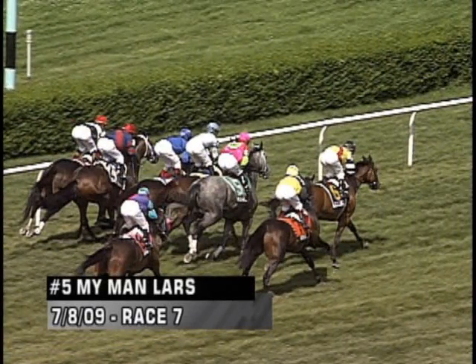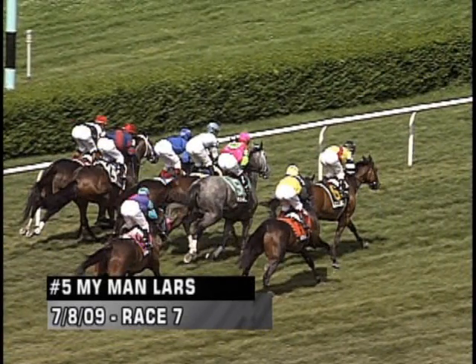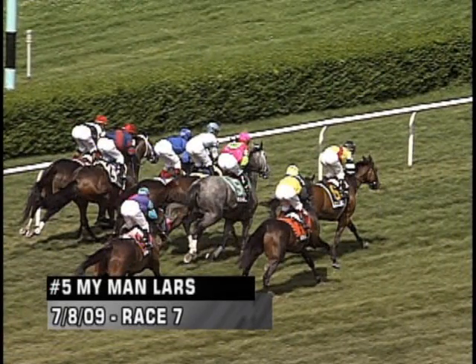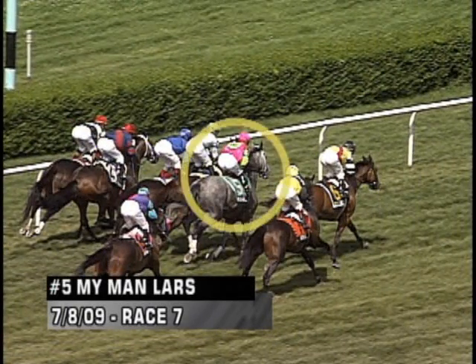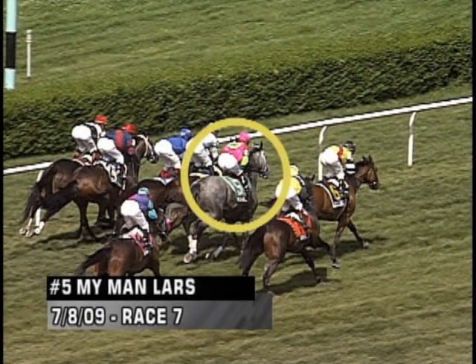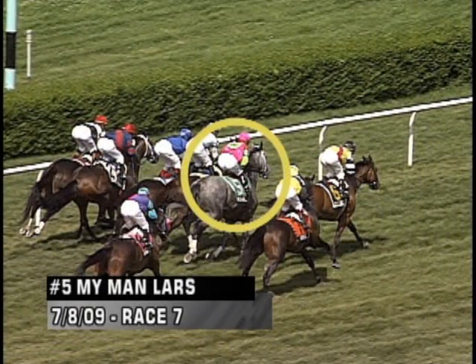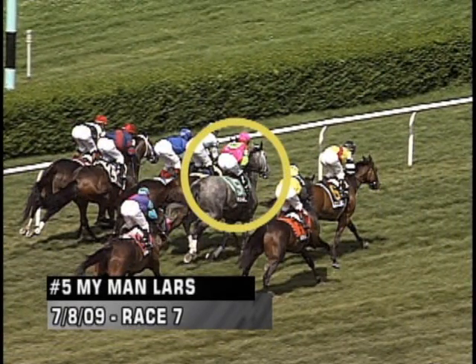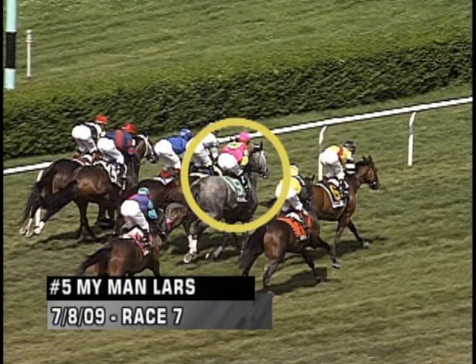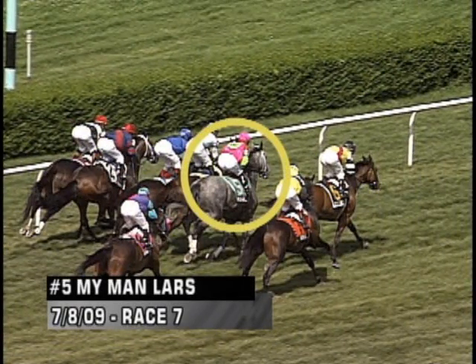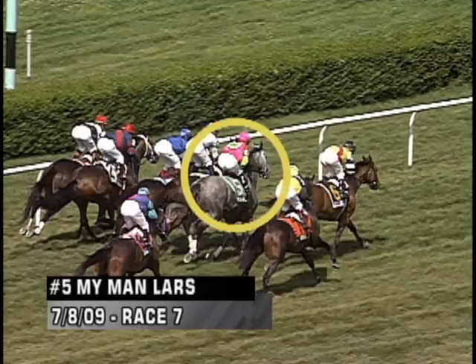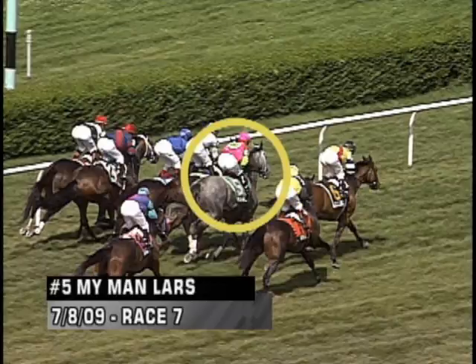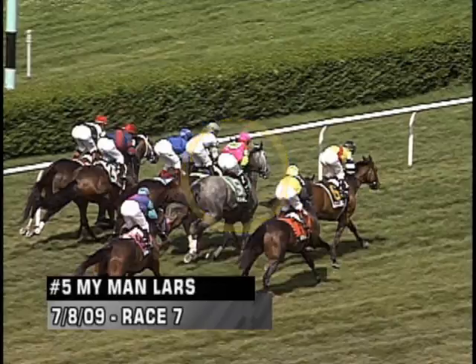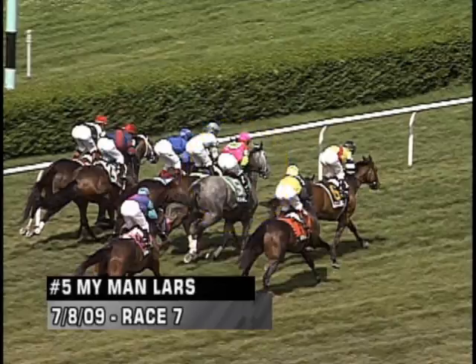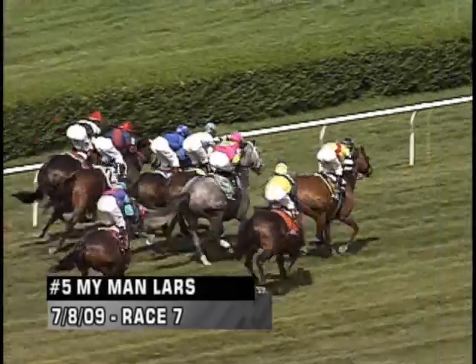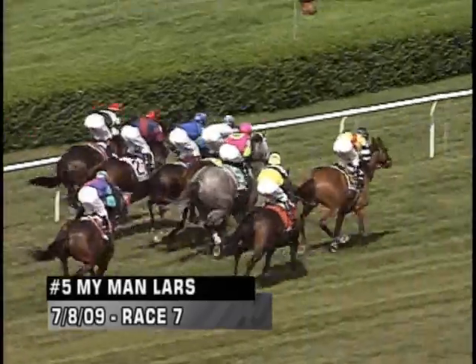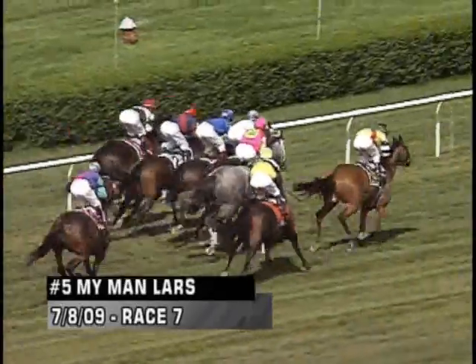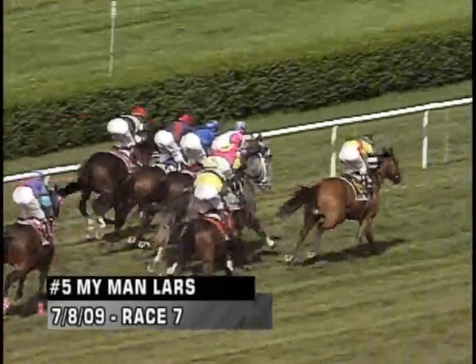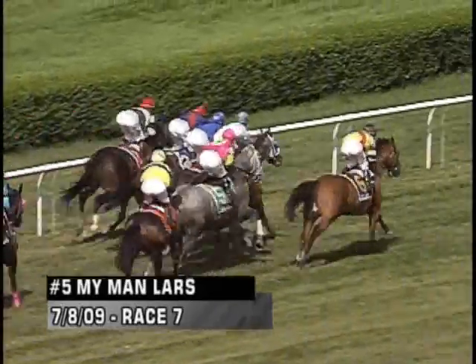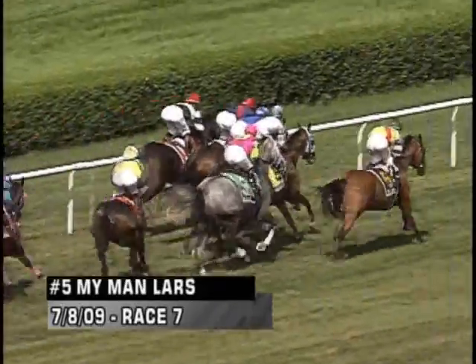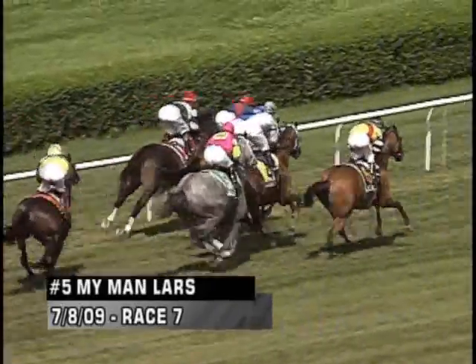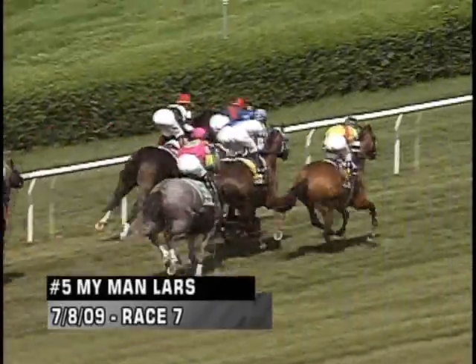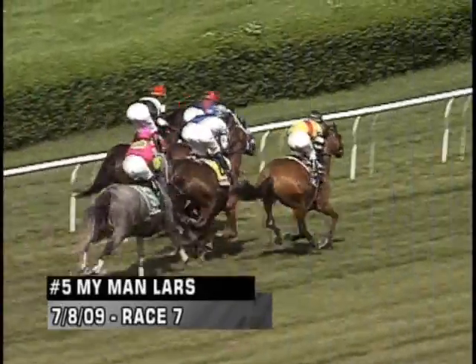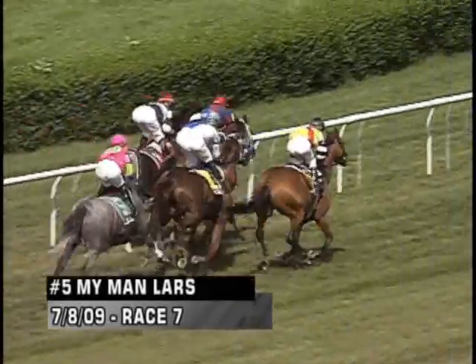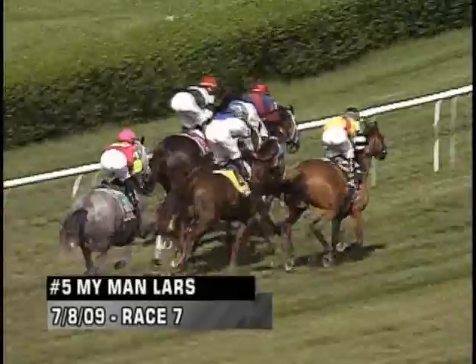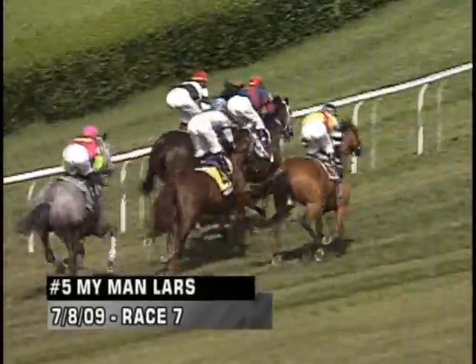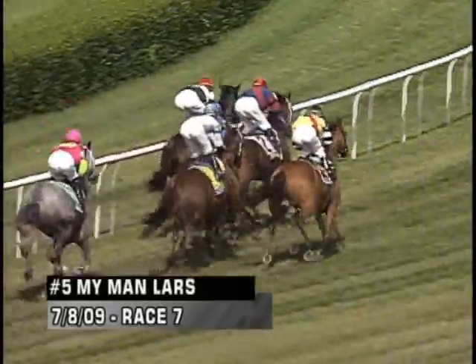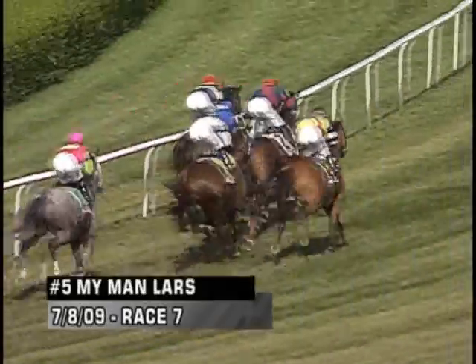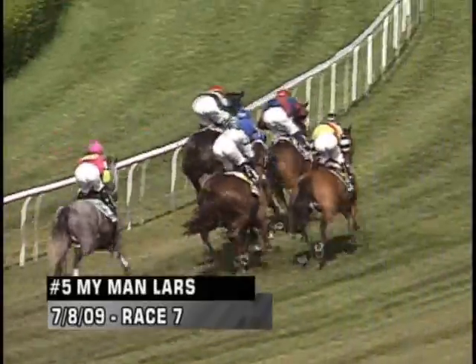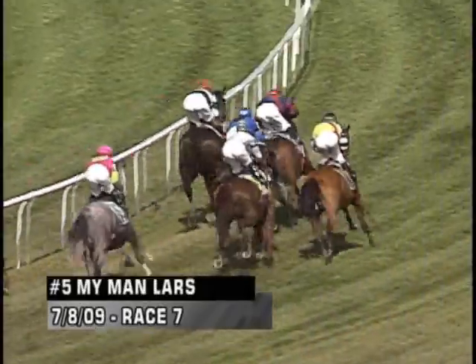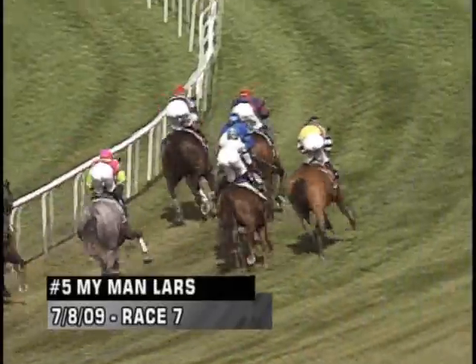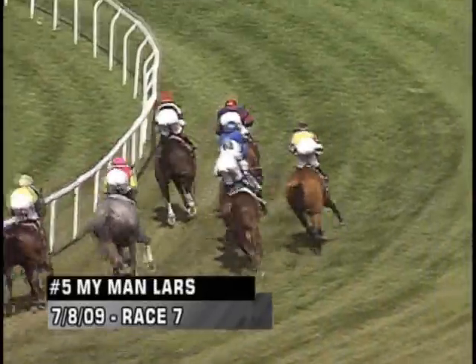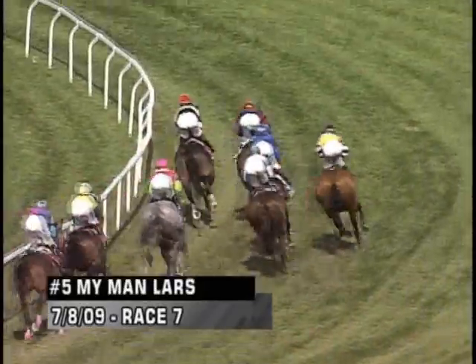The five, My Man Lars, is a closer — that's the gray, an easy horse to watch. He's a horse that could have gotten a very good trip here, because you had a duel between Mission Approved and Pennington, the one and two horse in this race.